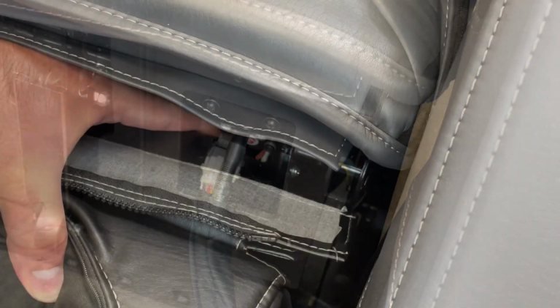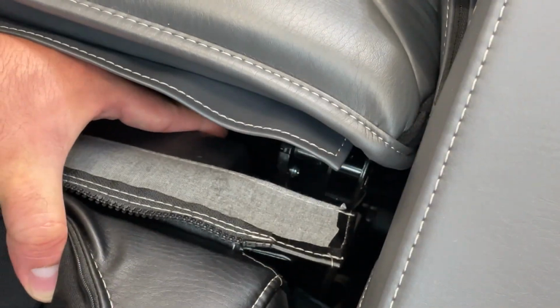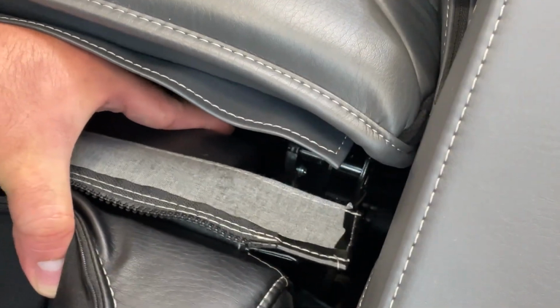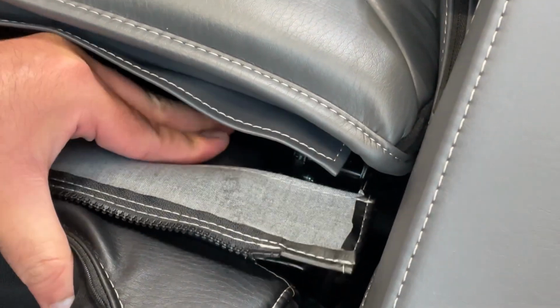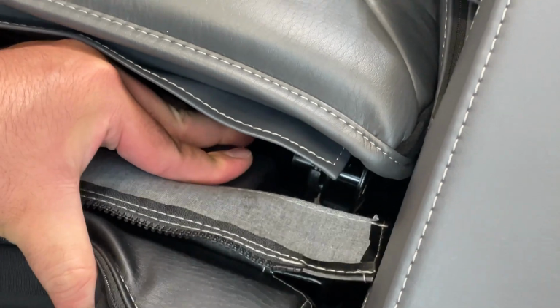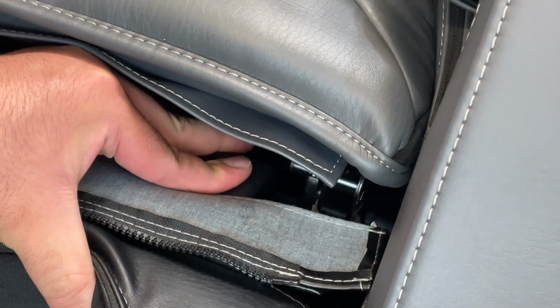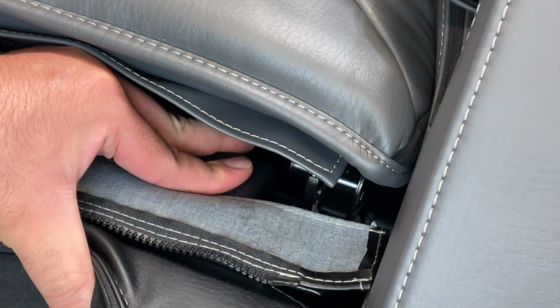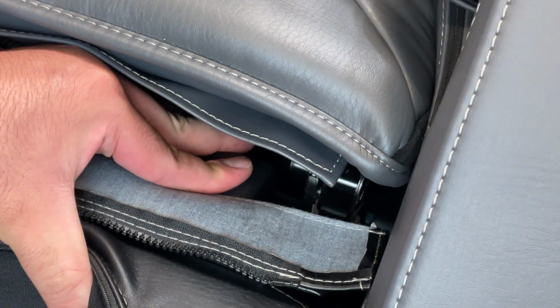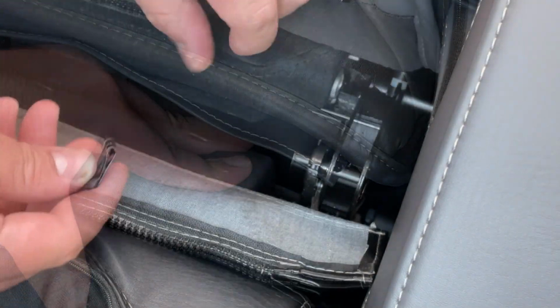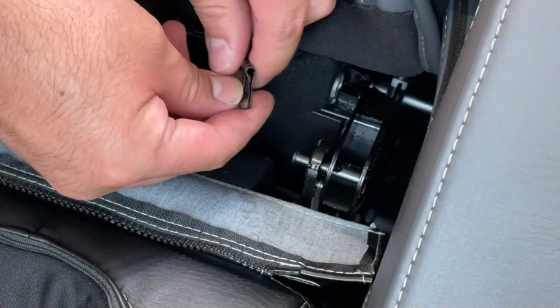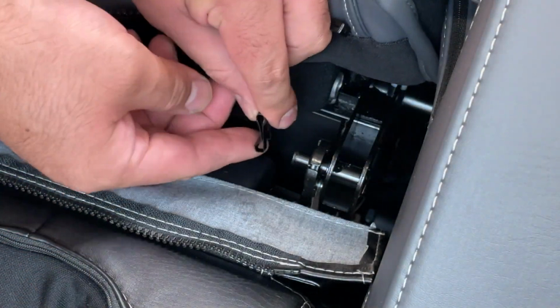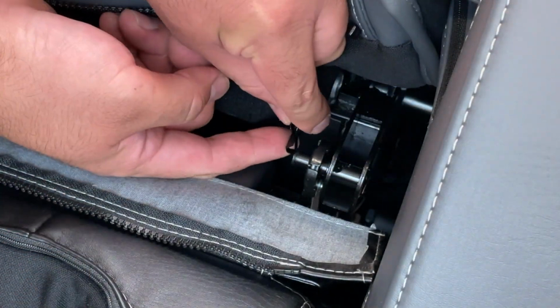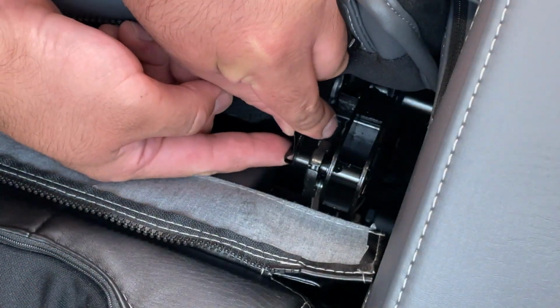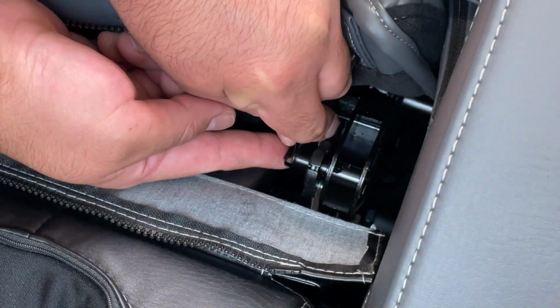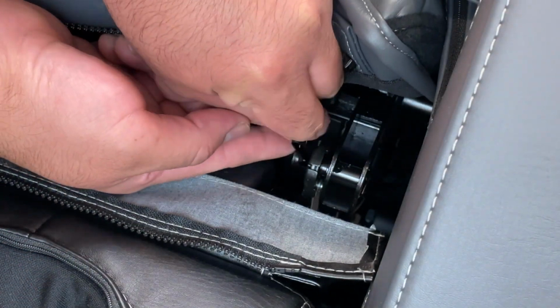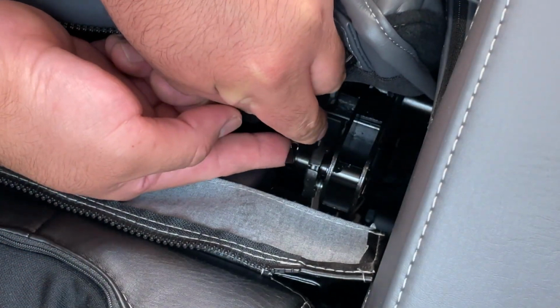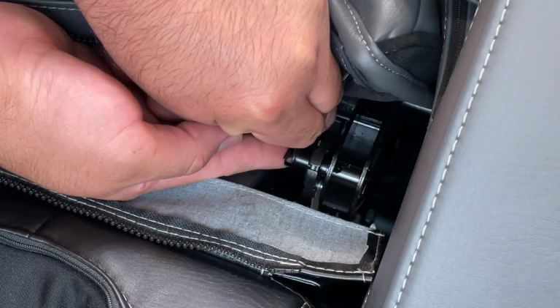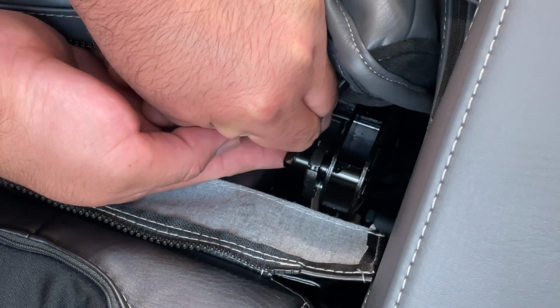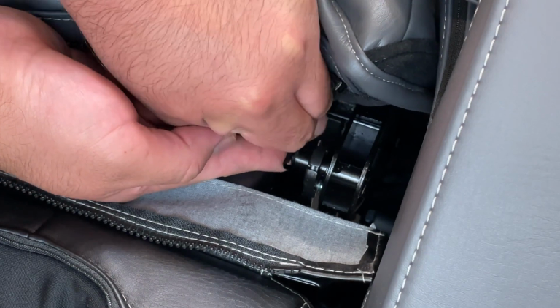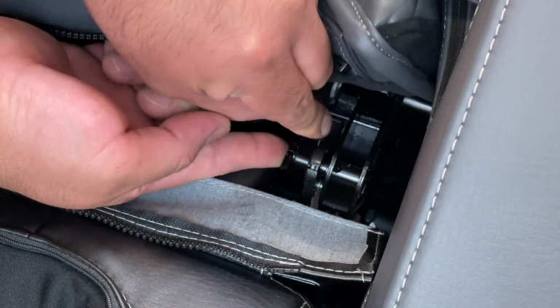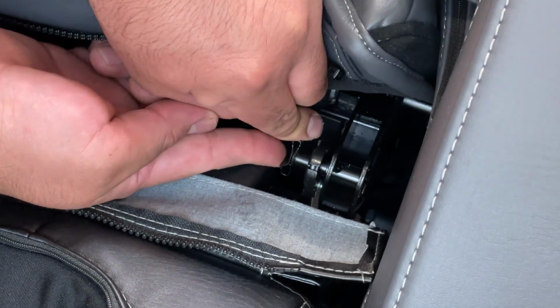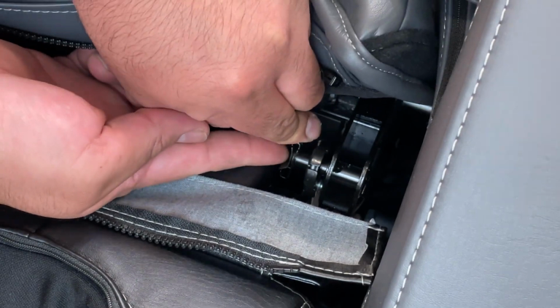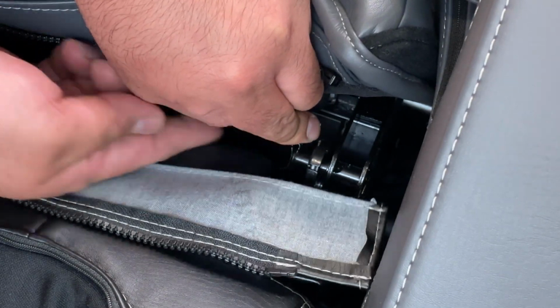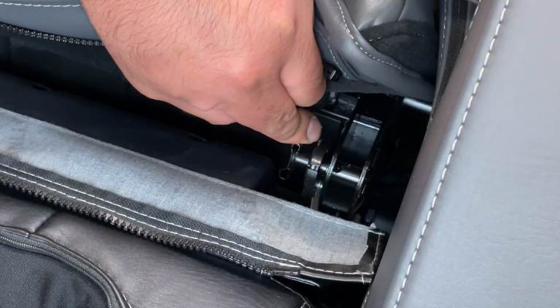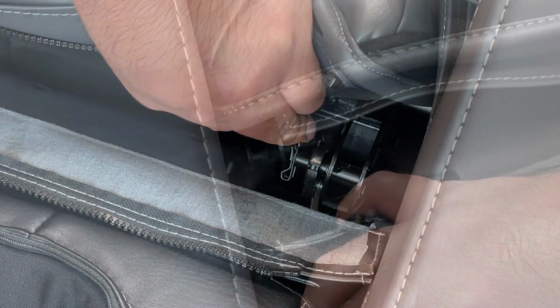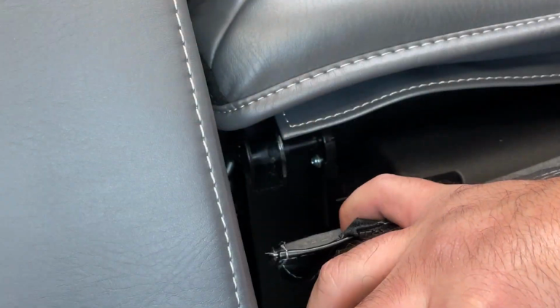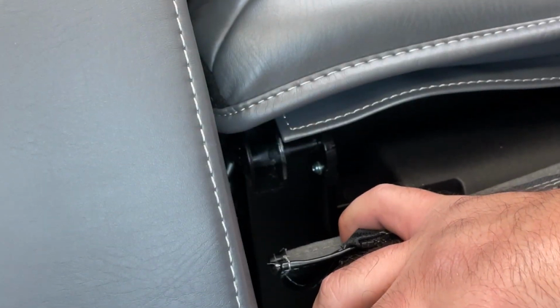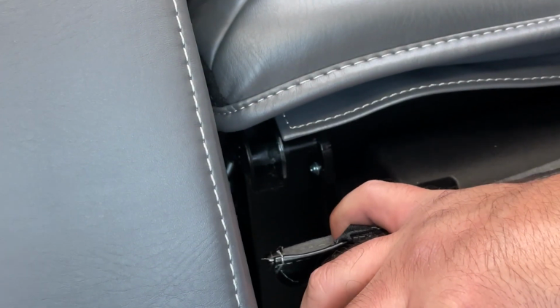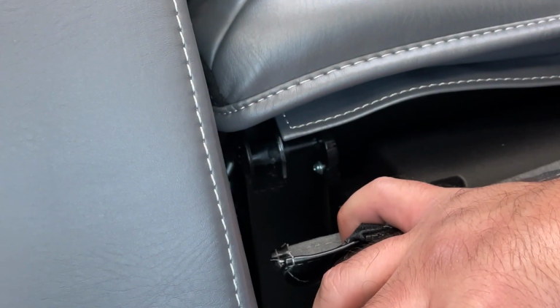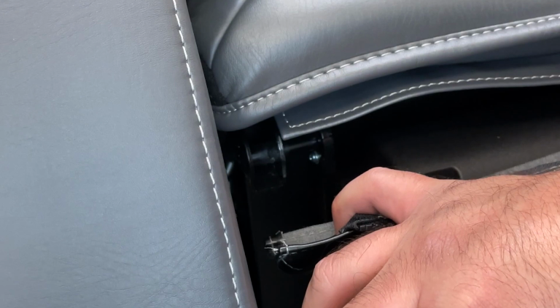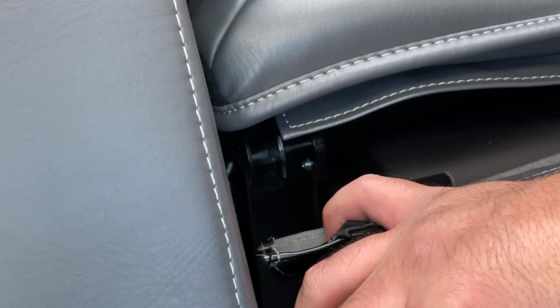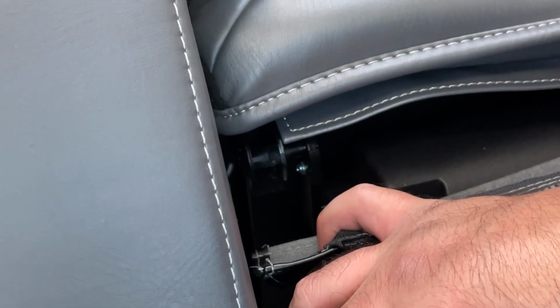Install one of the mounting brackets onto the mounting post, then replace the clip to secure it. Be sure the tongue of the clip is facing the inside of the chair. Repeat the step to install the other mounting bracket and clip.